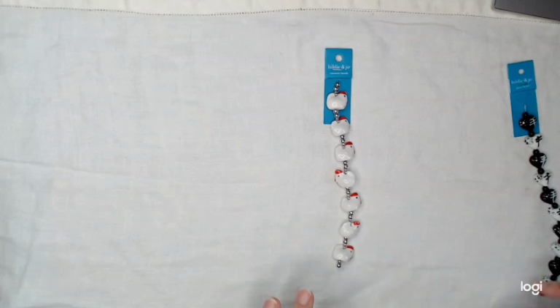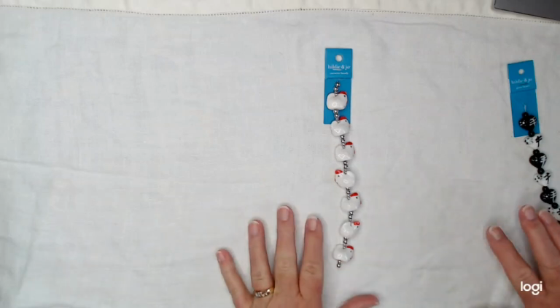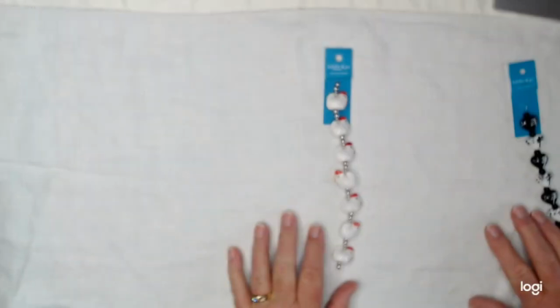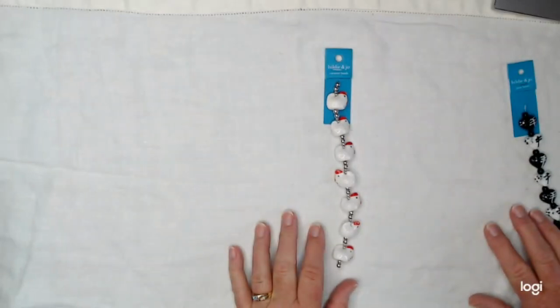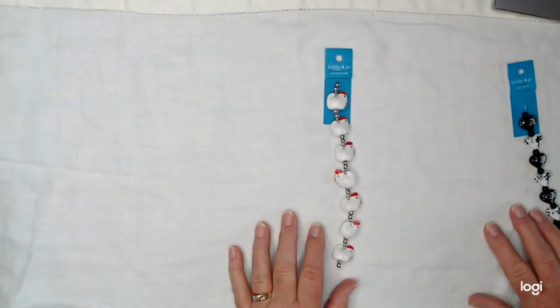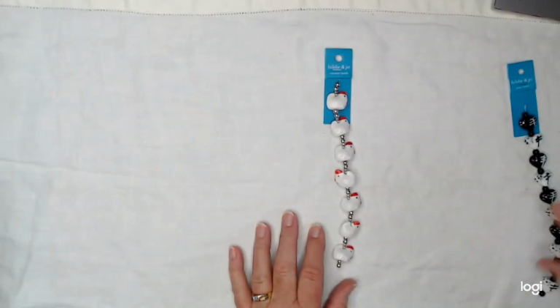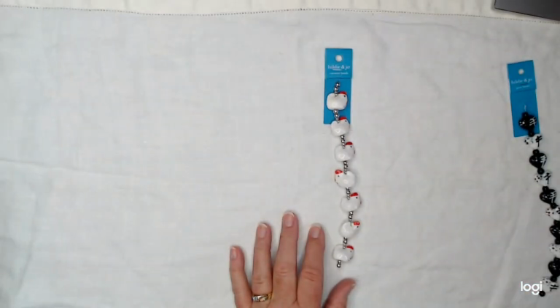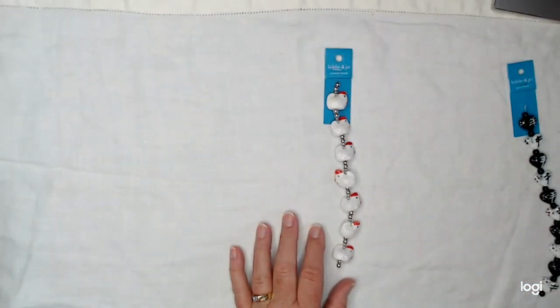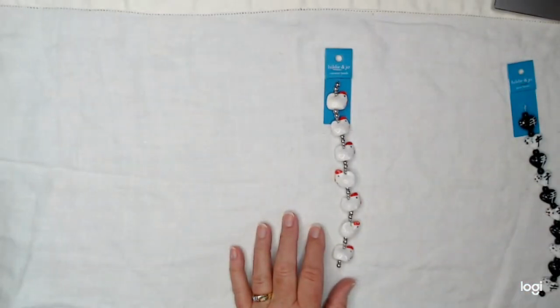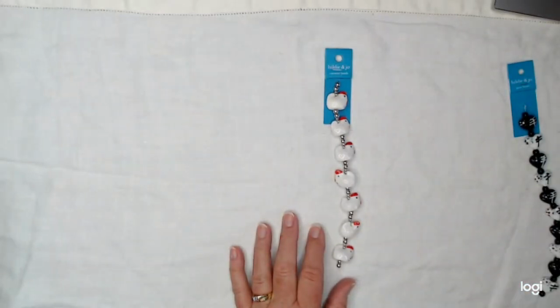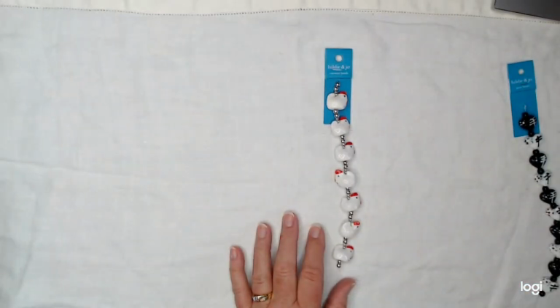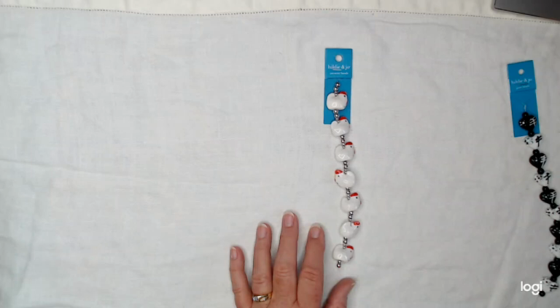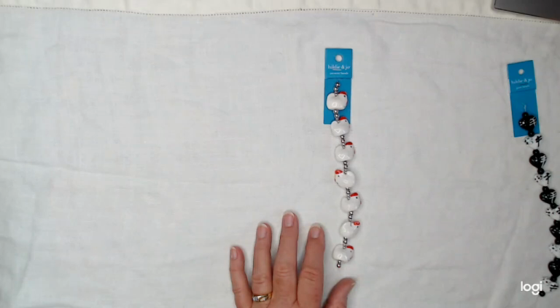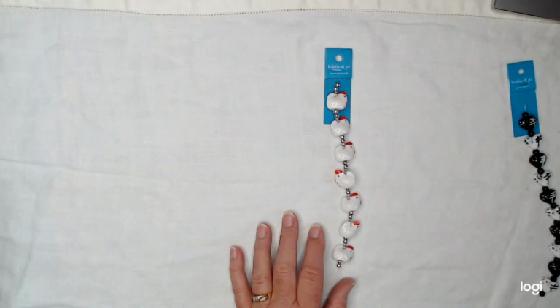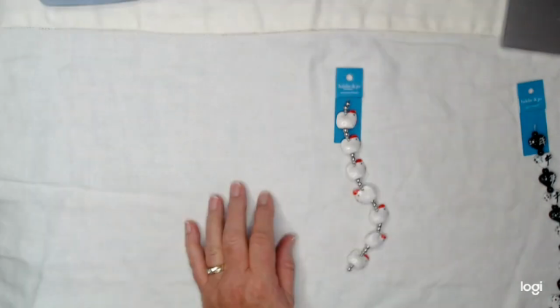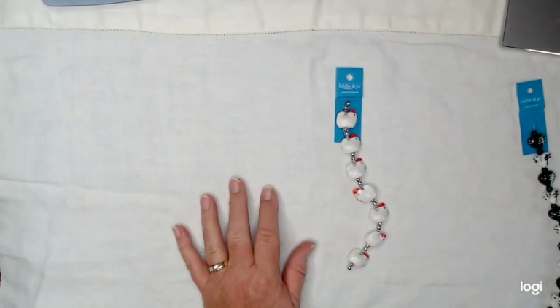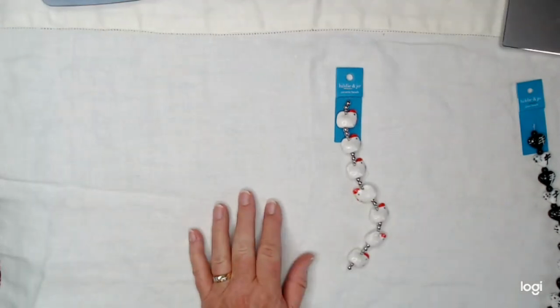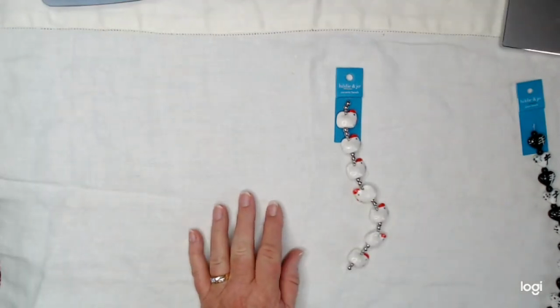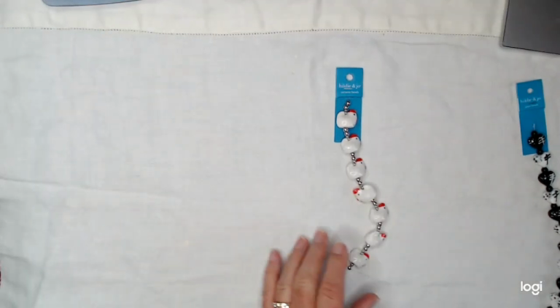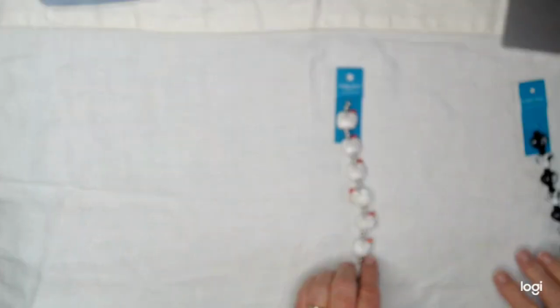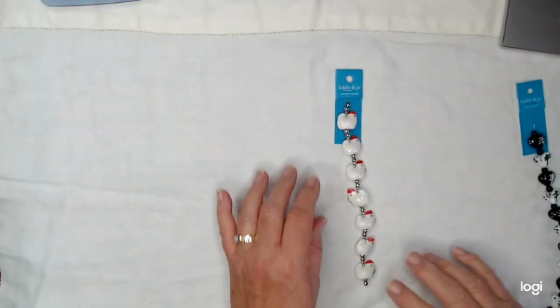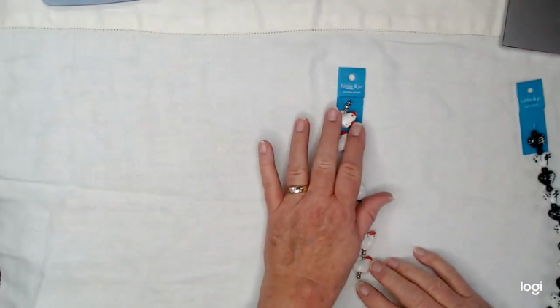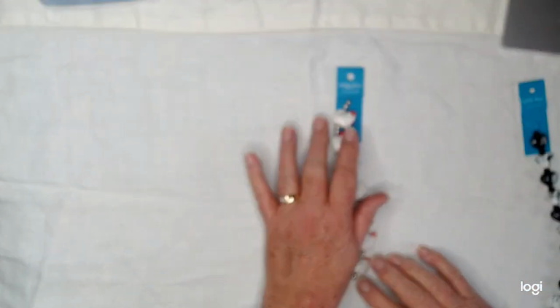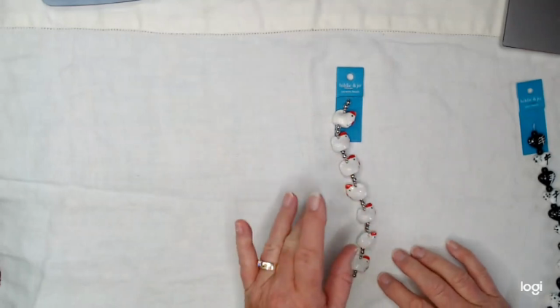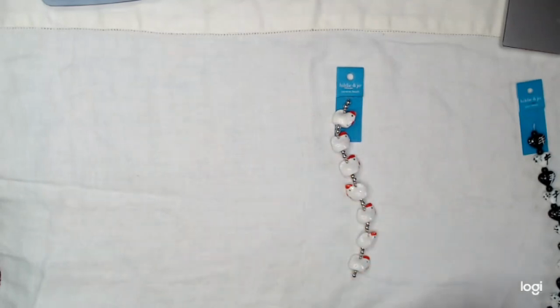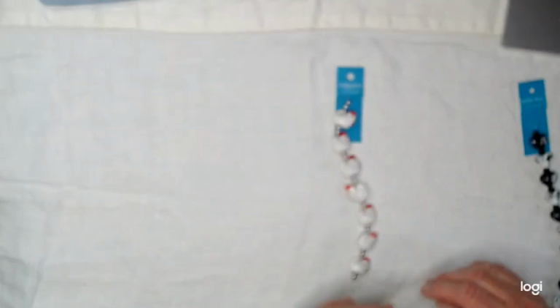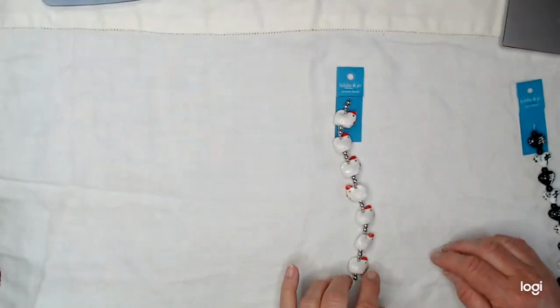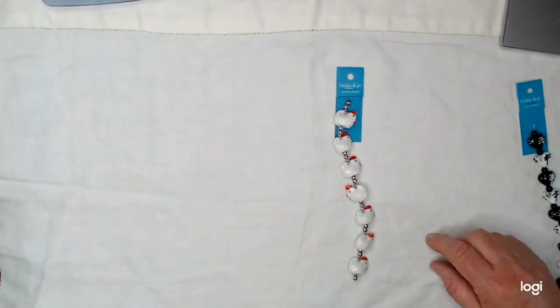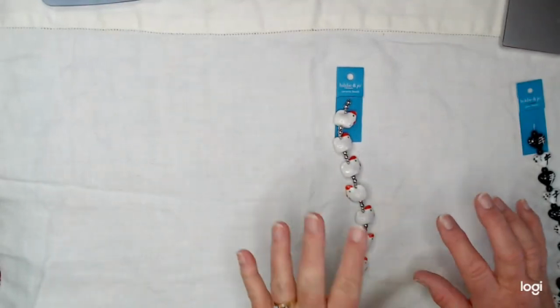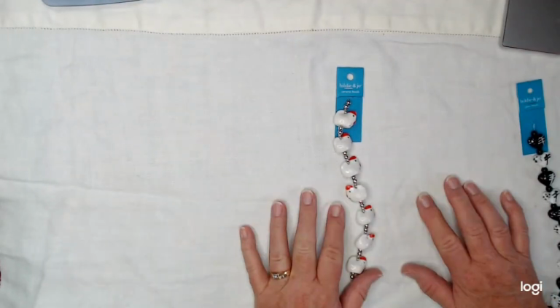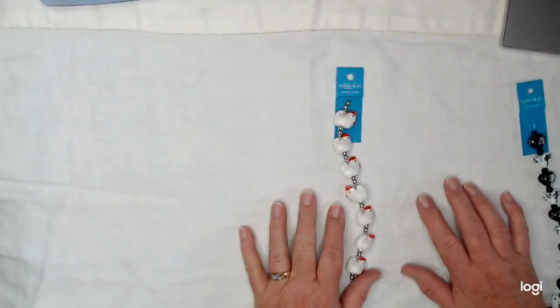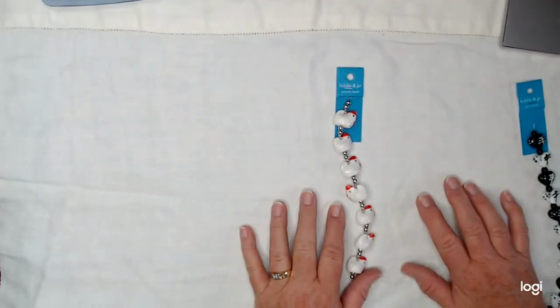Hello, everybody. Welcome back again. I'm glad you're here. I got something I want to show you today. This is a bead haul that I picked up yesterday, and I want to show you what I got, and then we're going to make something with them.